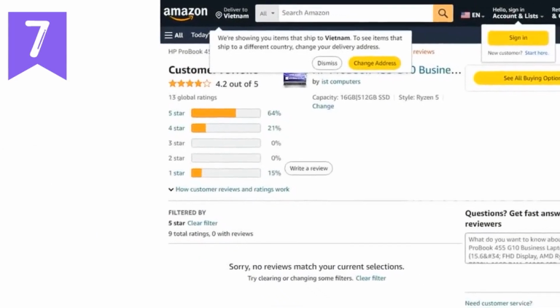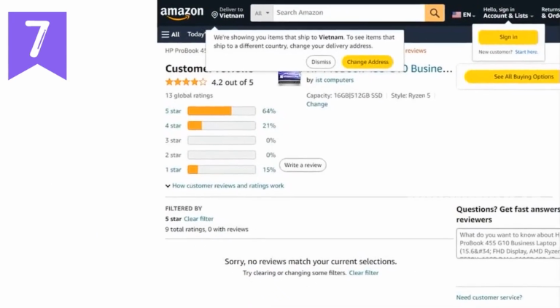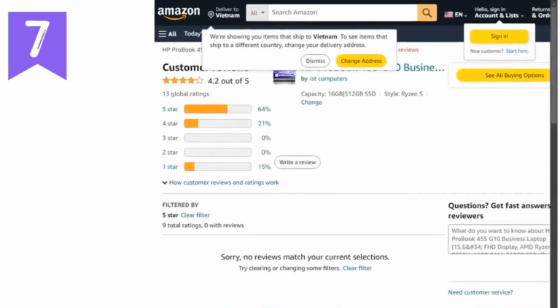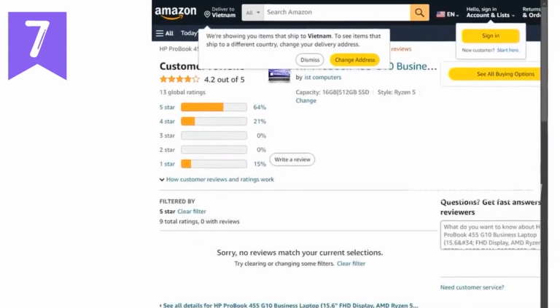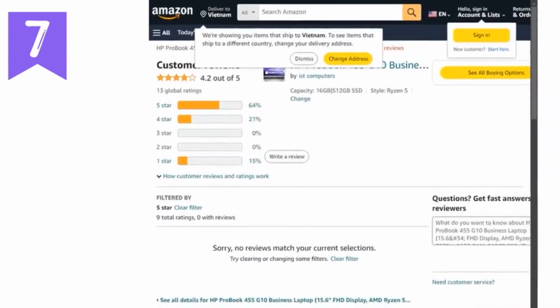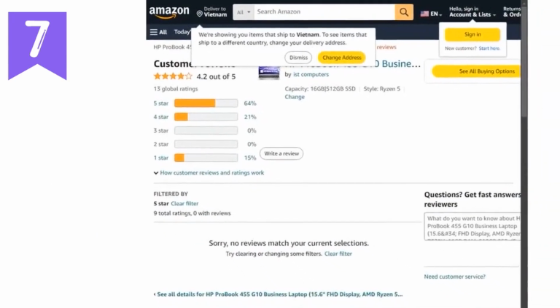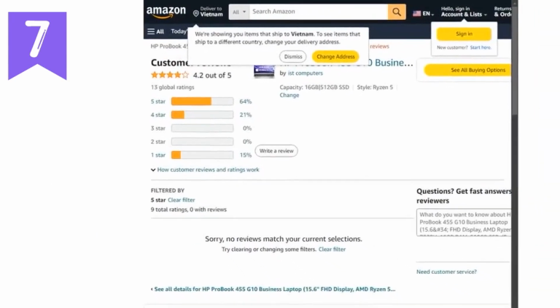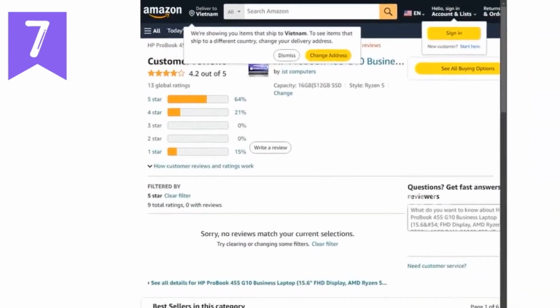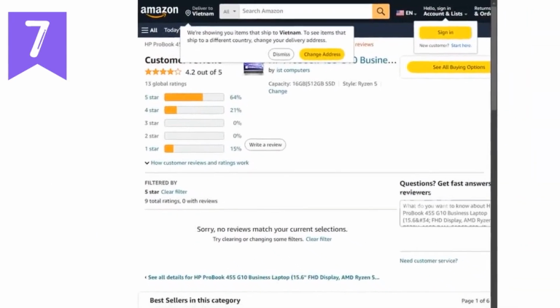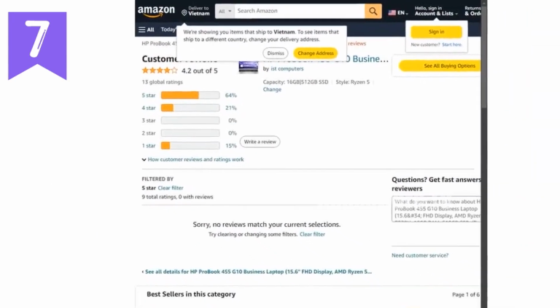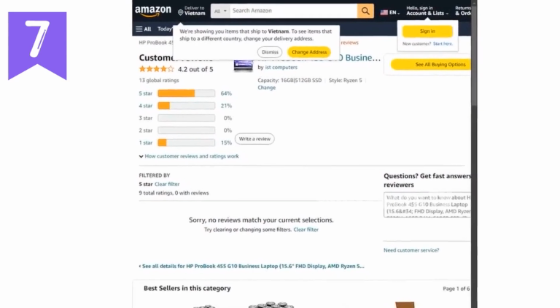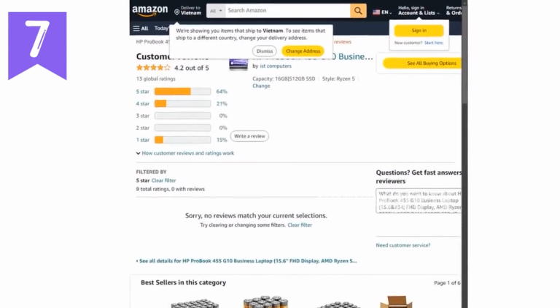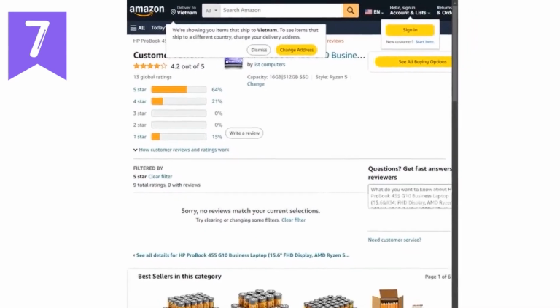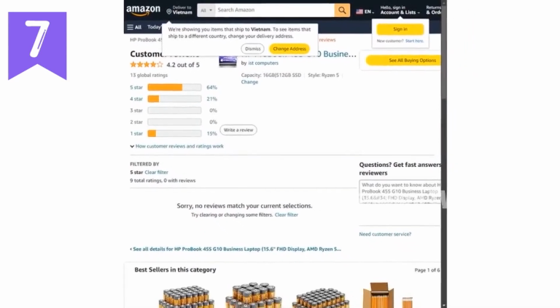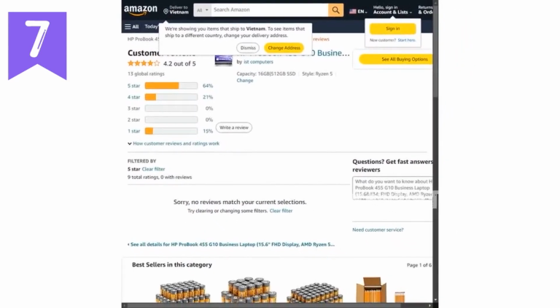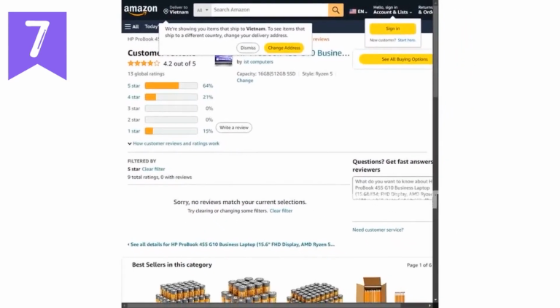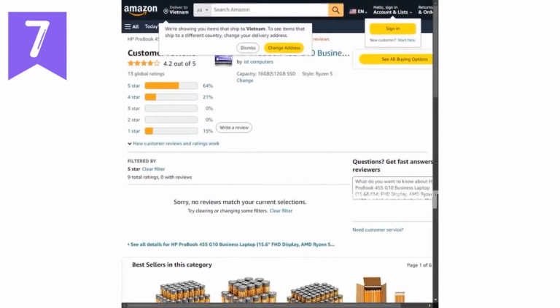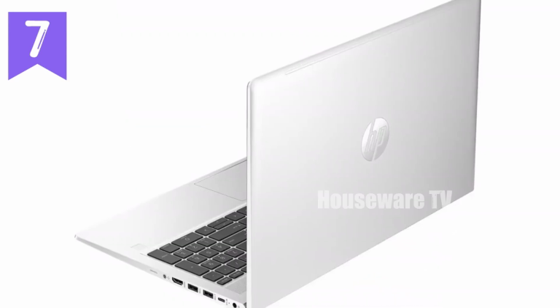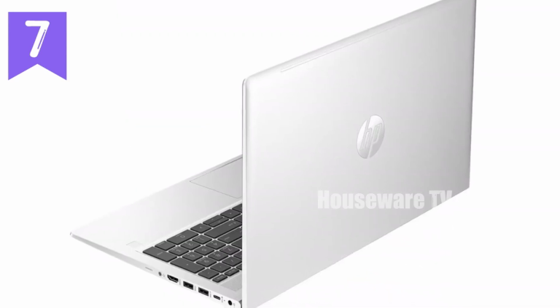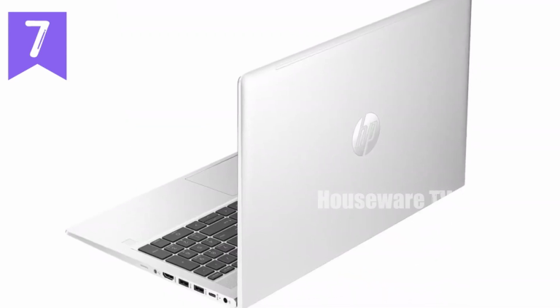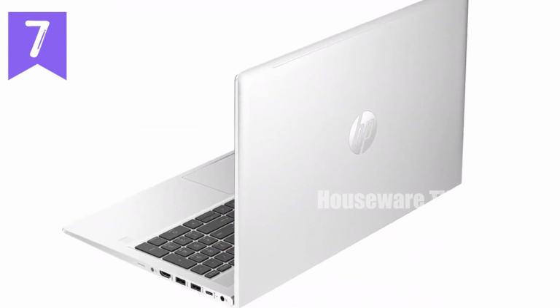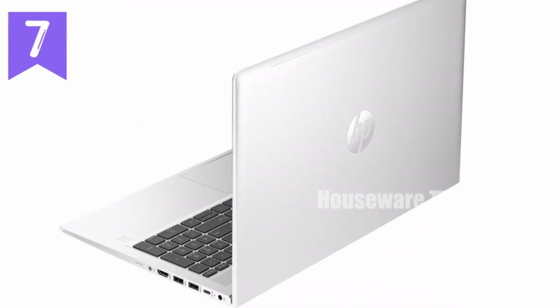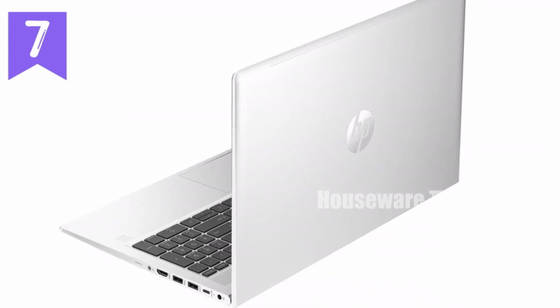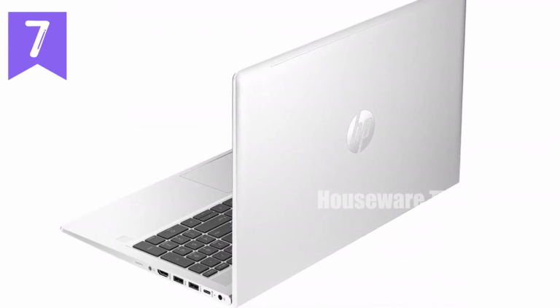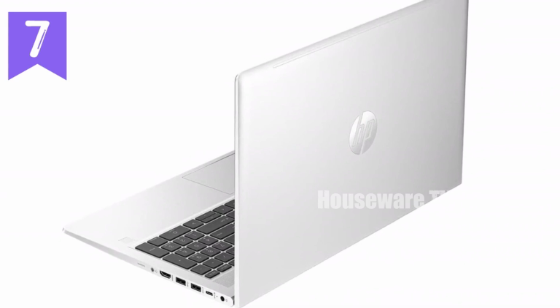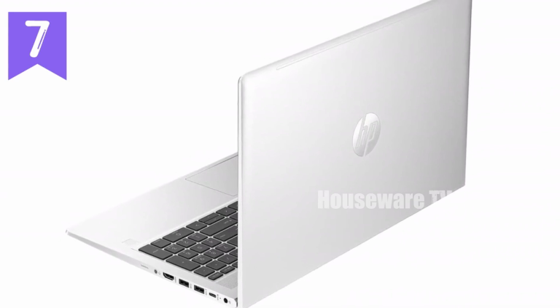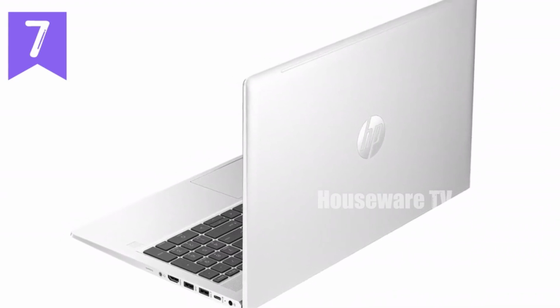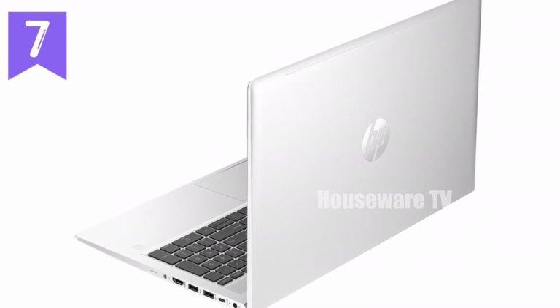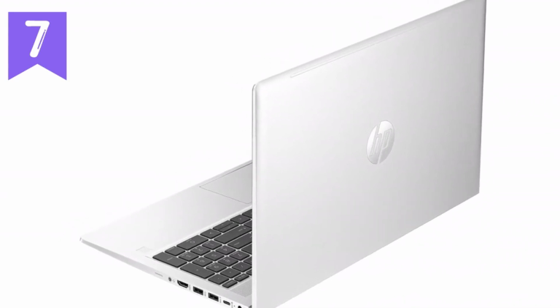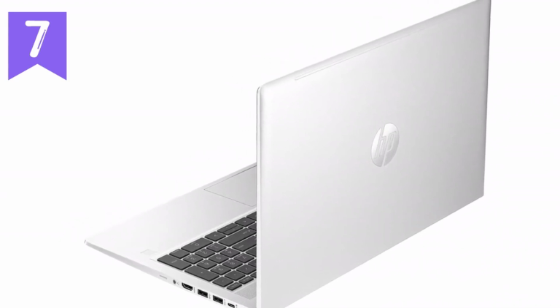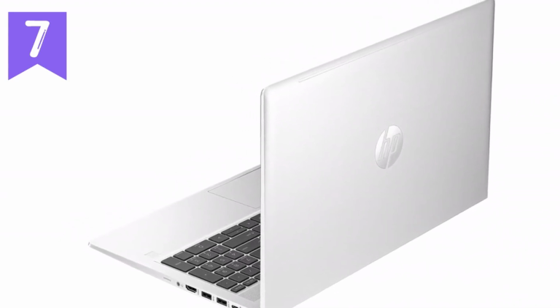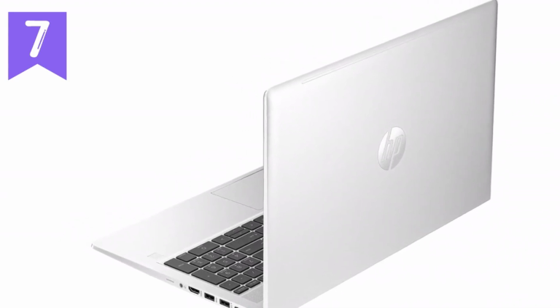In summary, the HP ProBook 455 G10 is a stellar choice for anyone in need of a reliable, high-performance laptop with robust security features and excellent connectivity options. It's designed to meet the demands of modern work and education, offering exceptional value and performance for its price. If you're in the market for a laptop that combines power, durability, and advanced features, the ProBook 455 G10 is definitely worth a closer look.